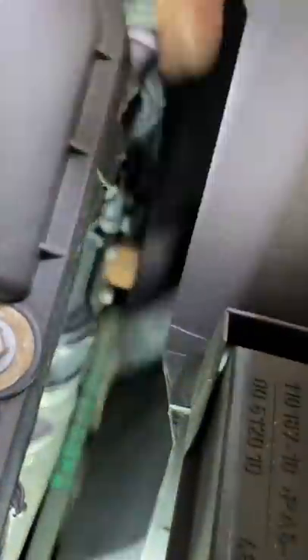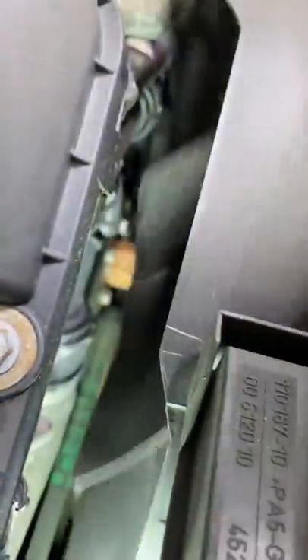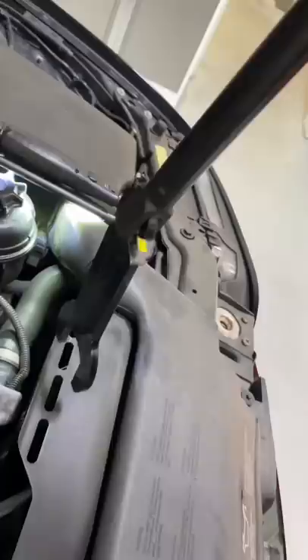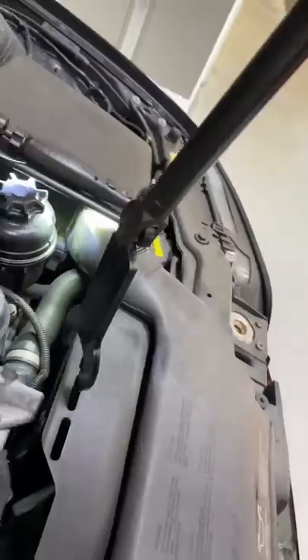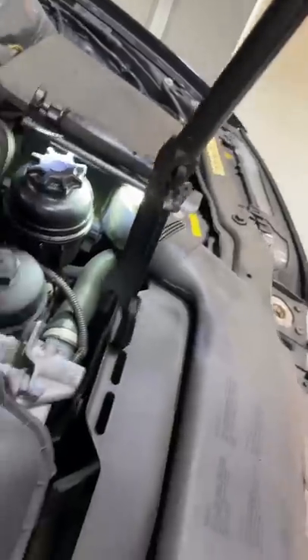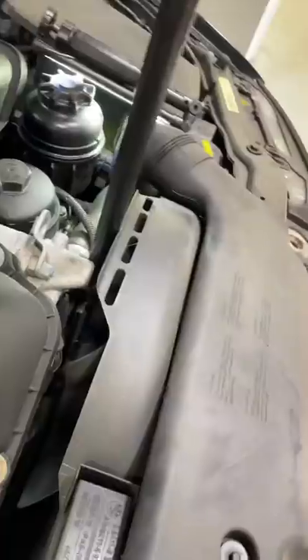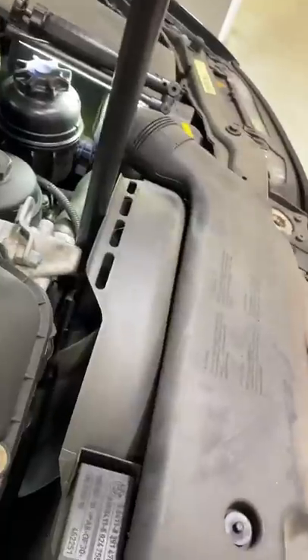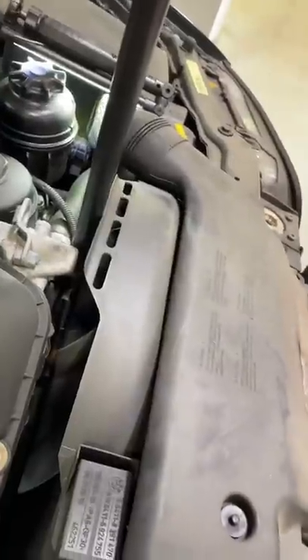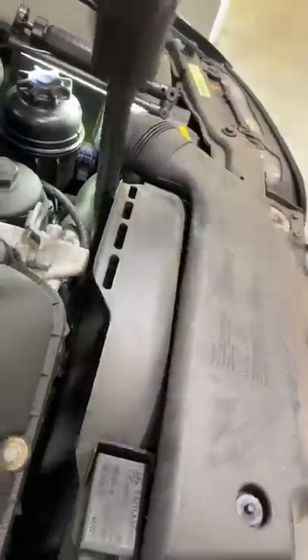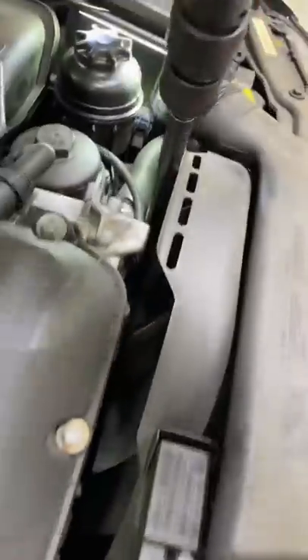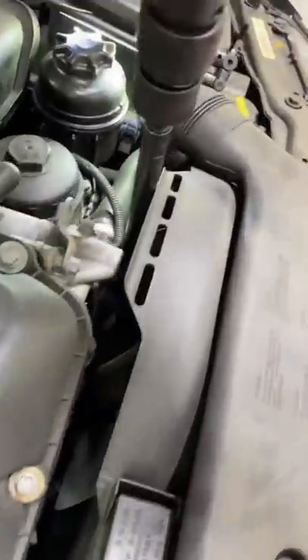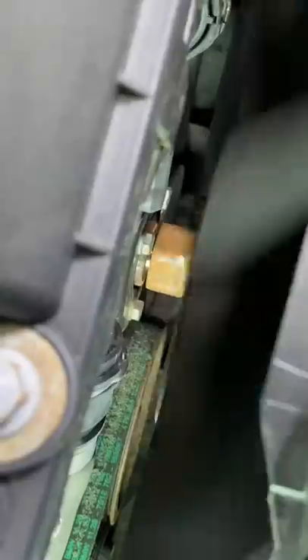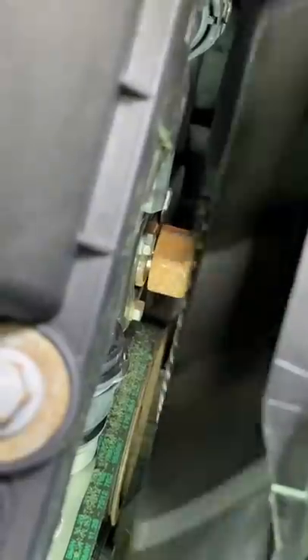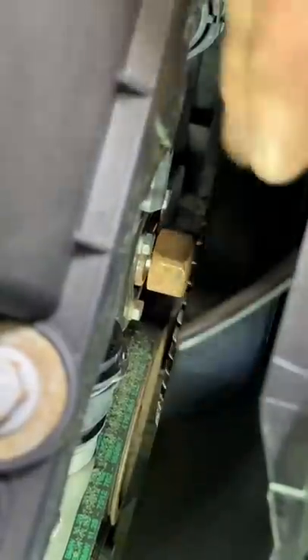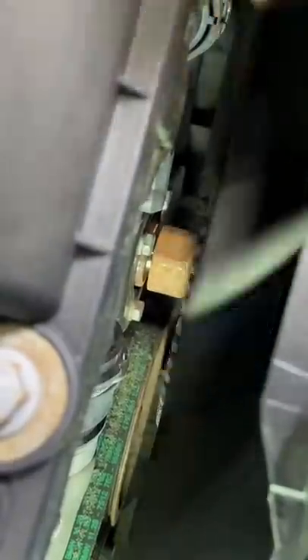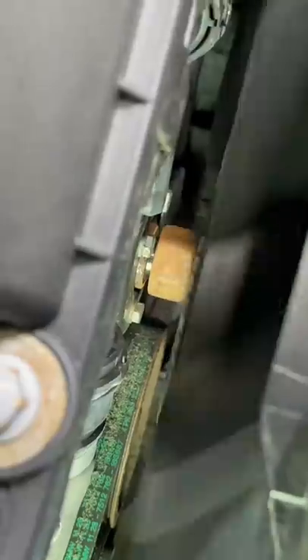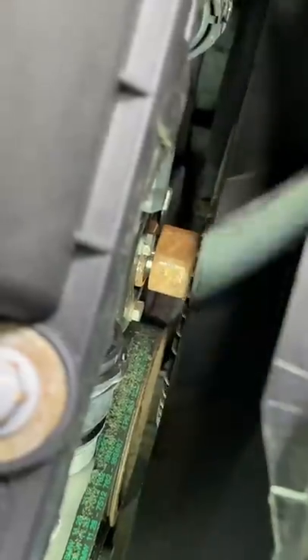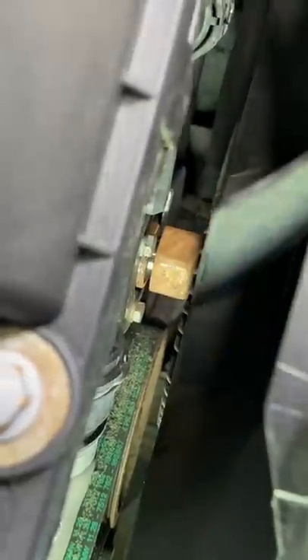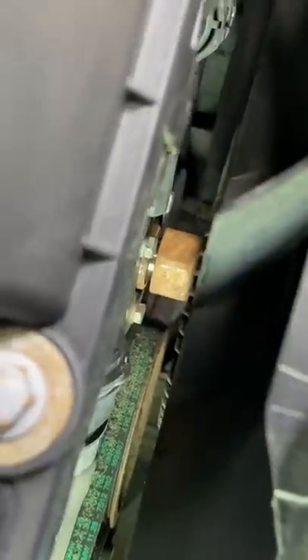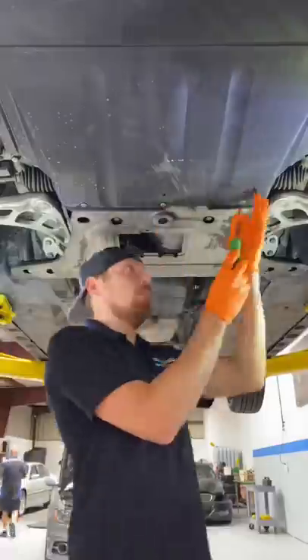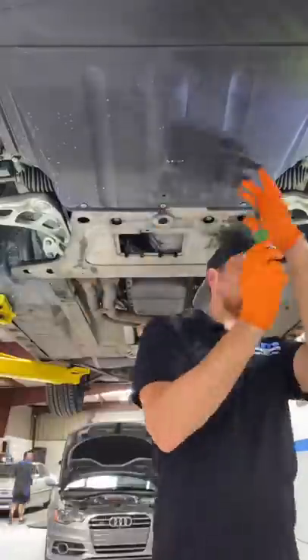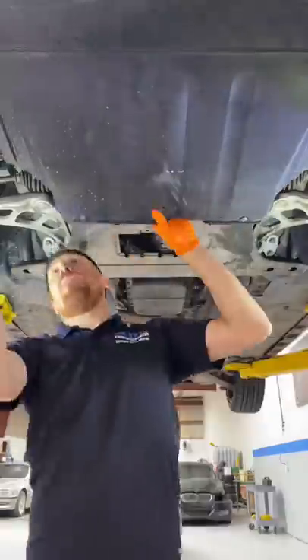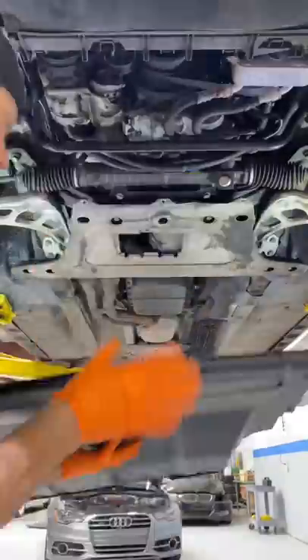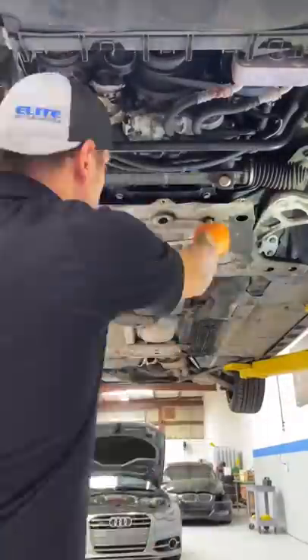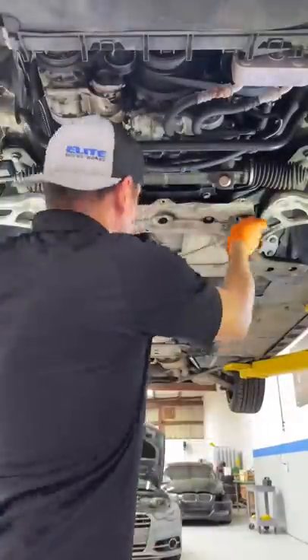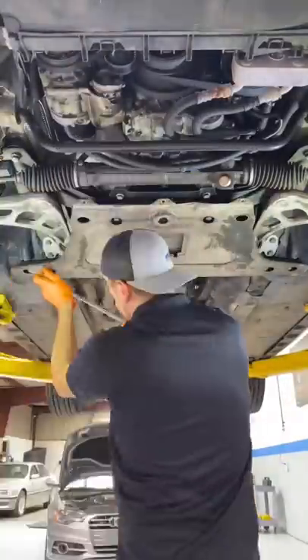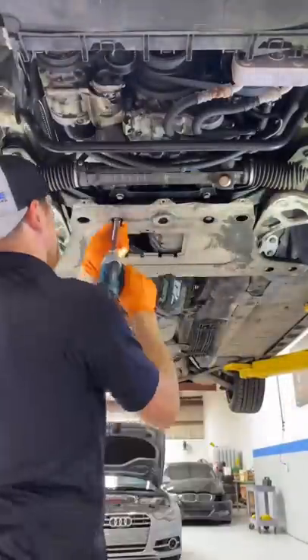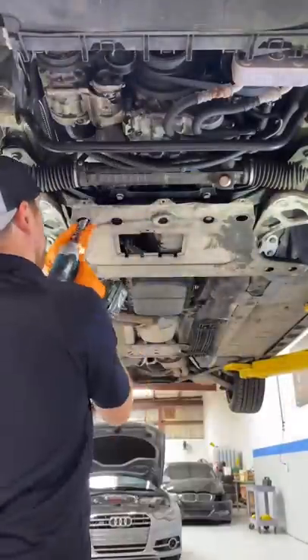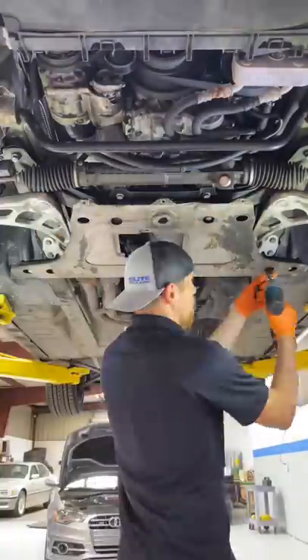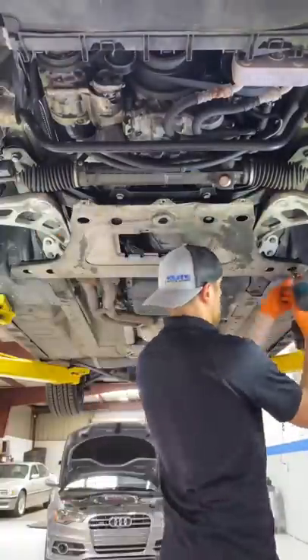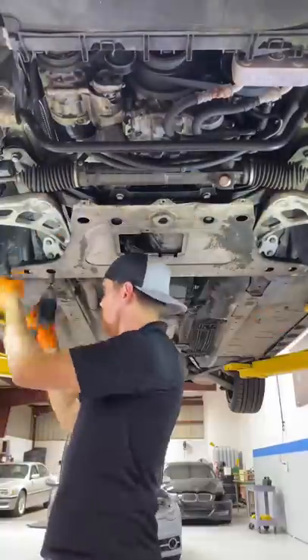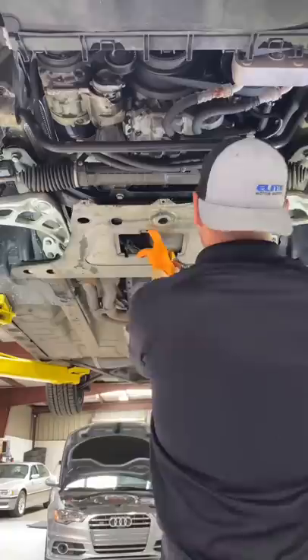Now I need to remove the fan blade off the water pump because we don't want the fan blade to run into the shroud. And yes, you're seeing that right — that is a left-handed thread. Now from the bottom side, we're going to remove the under panel and the reinforcement plate.